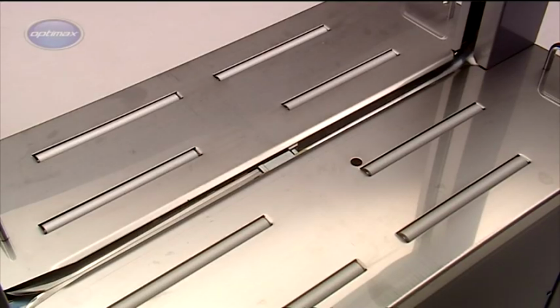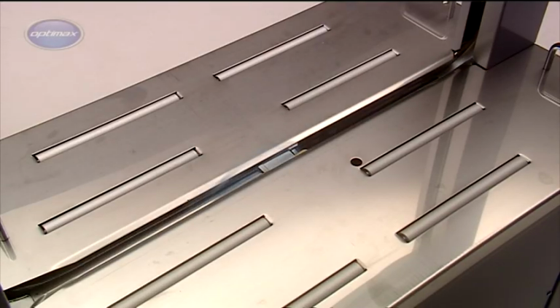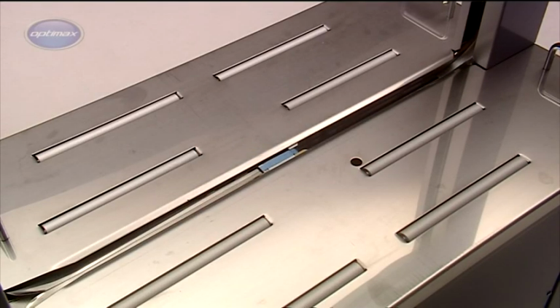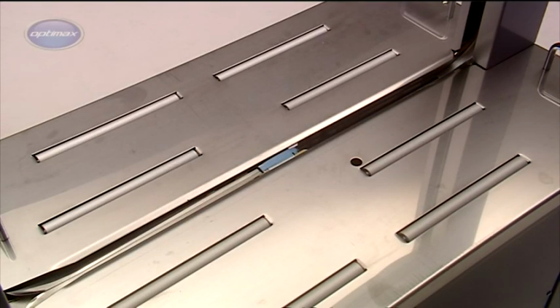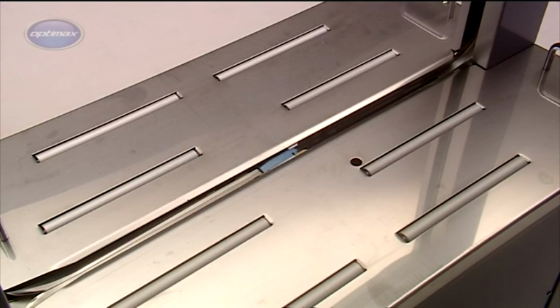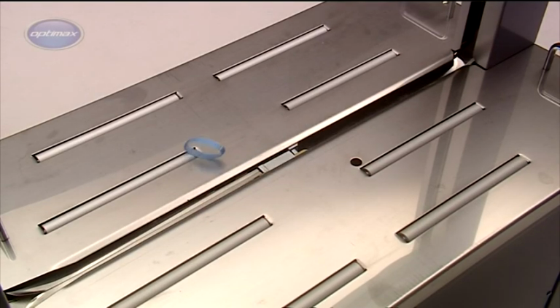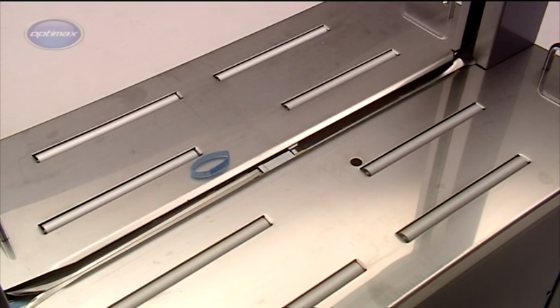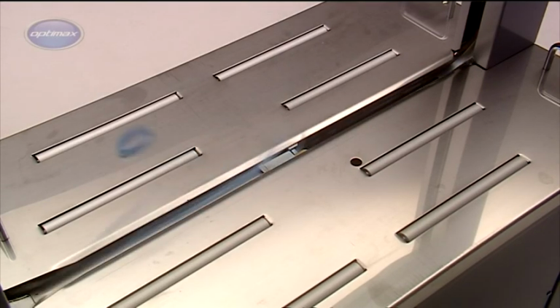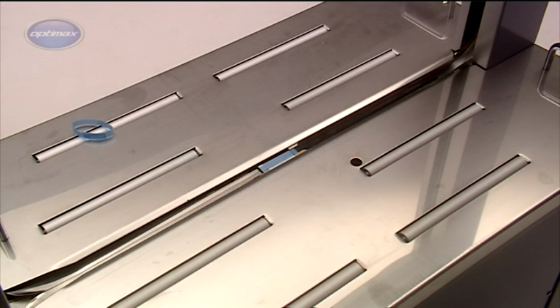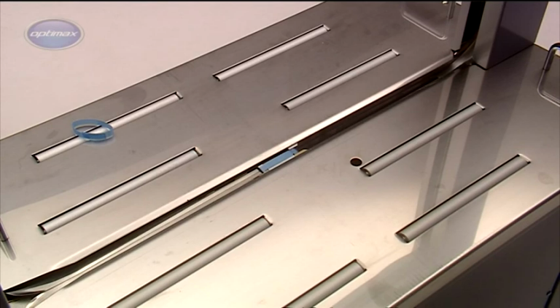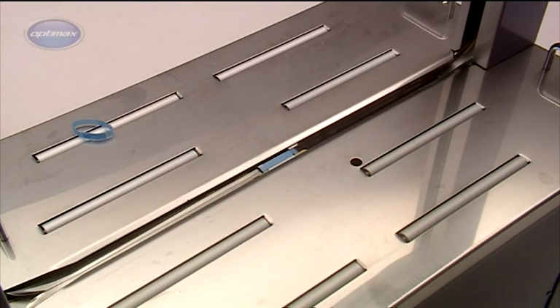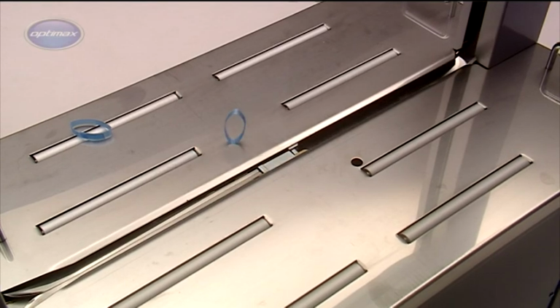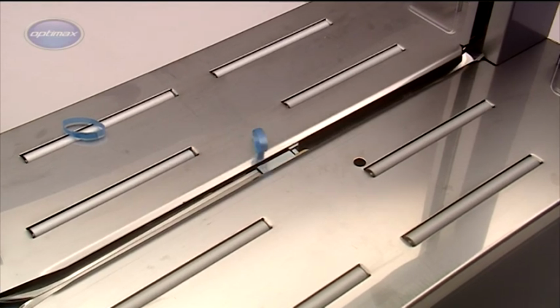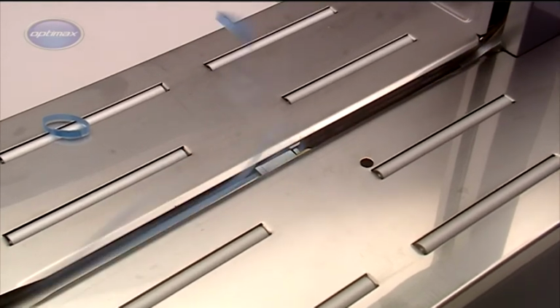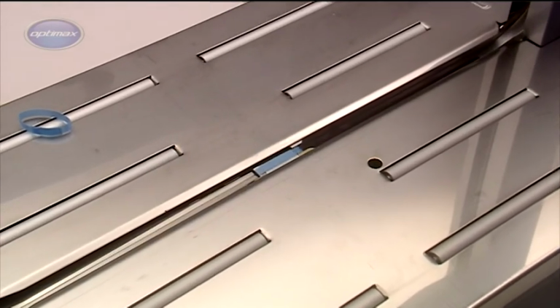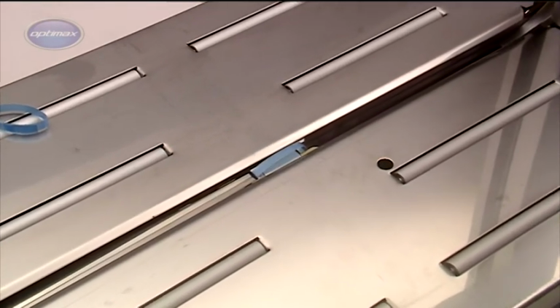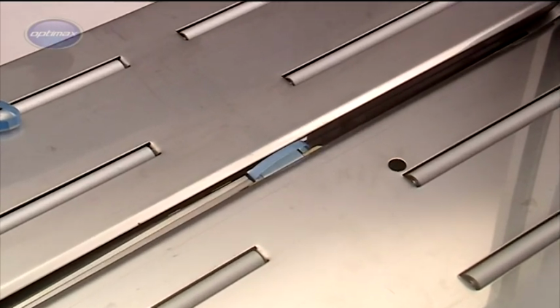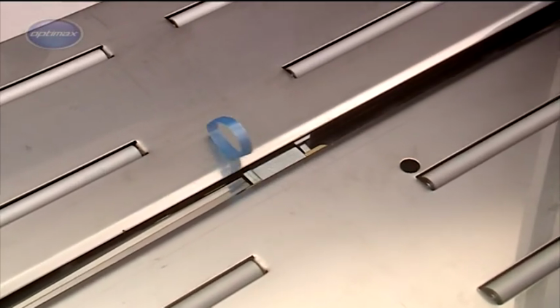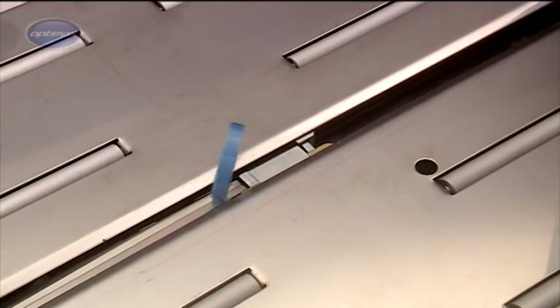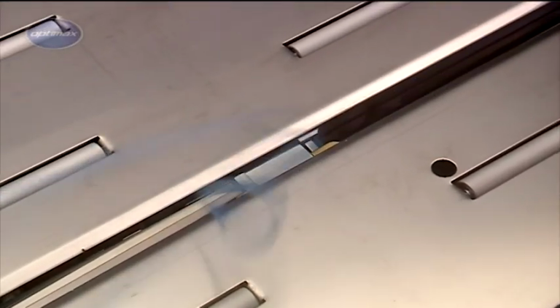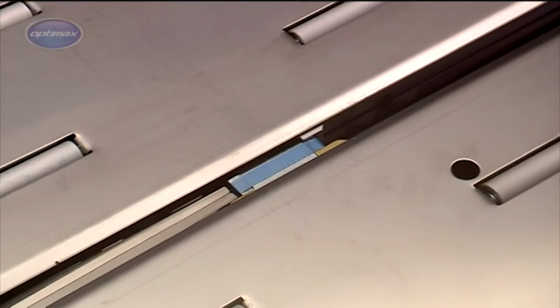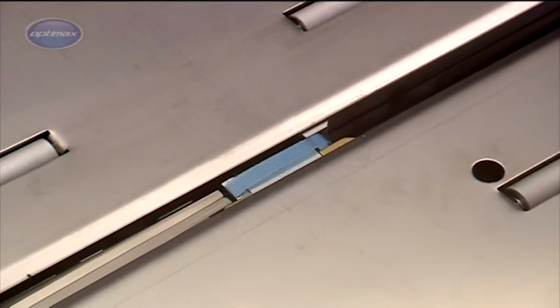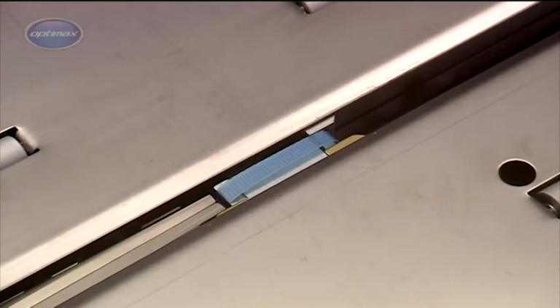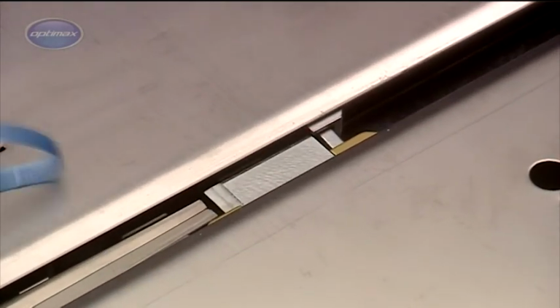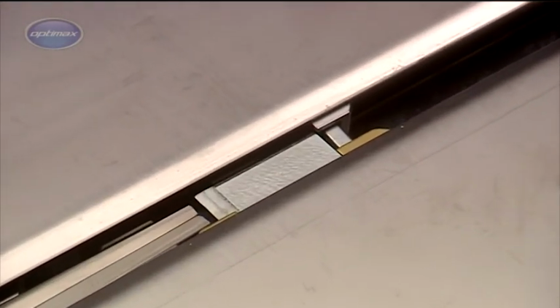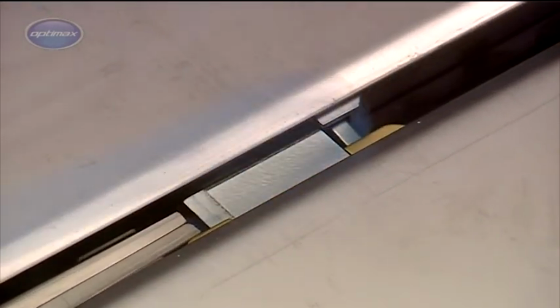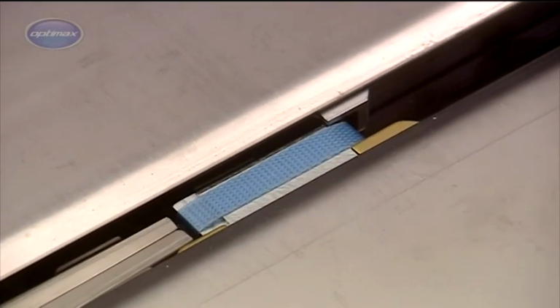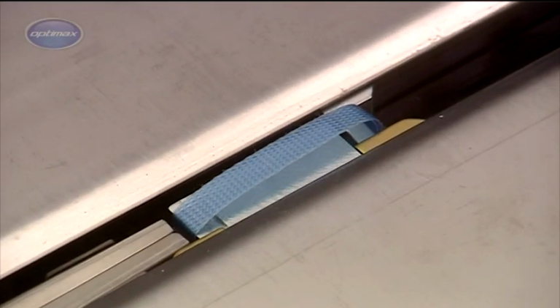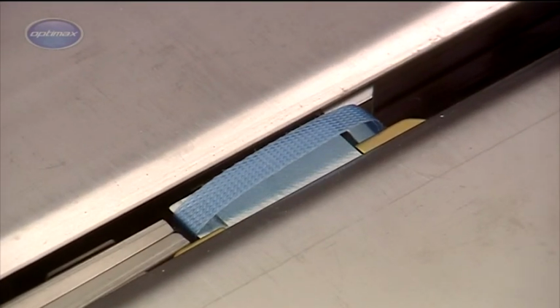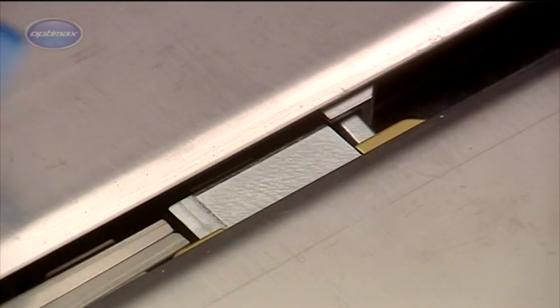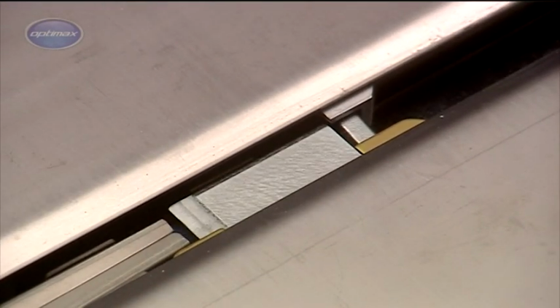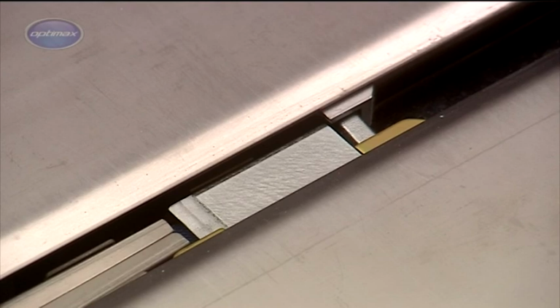If the strapping cycle is activated without a package in place, the AFS900's auto loop ejector creates a small loop of strap and expels it from the machine. This prevents the strap from sealing around the head and jamming.